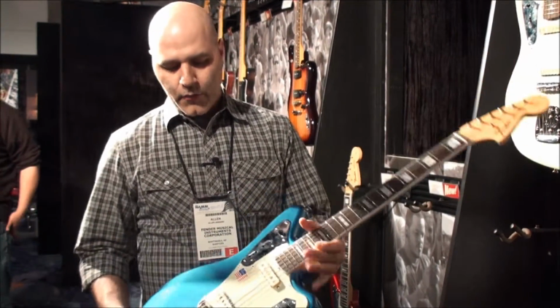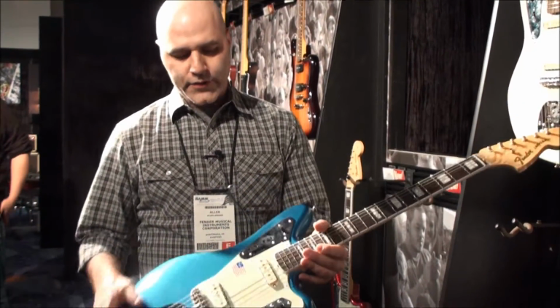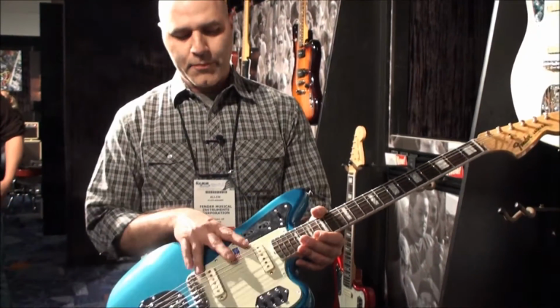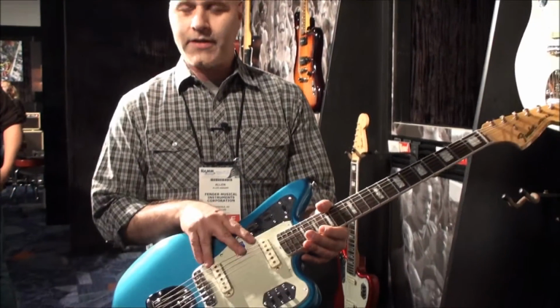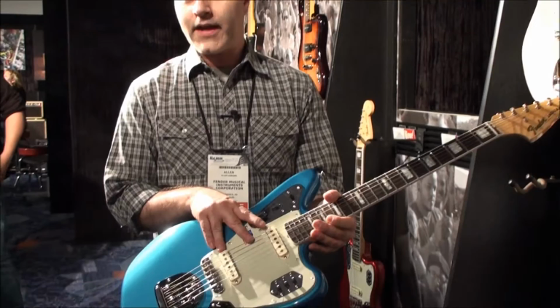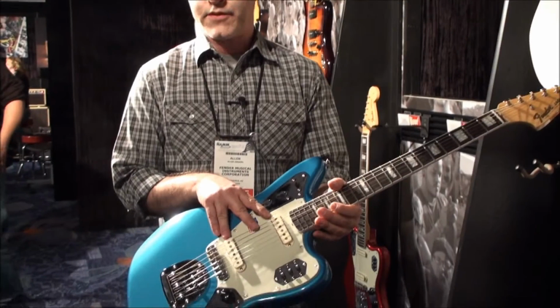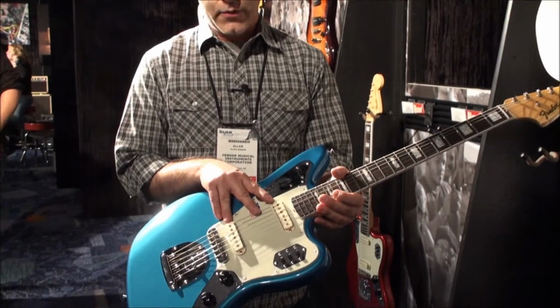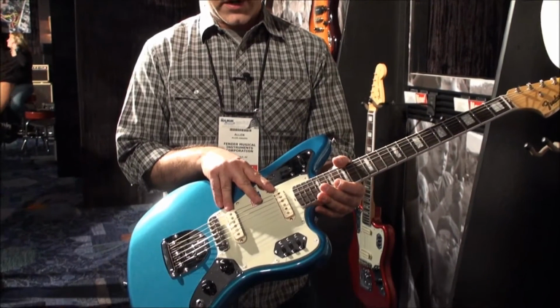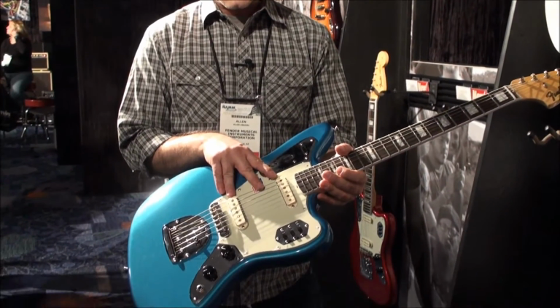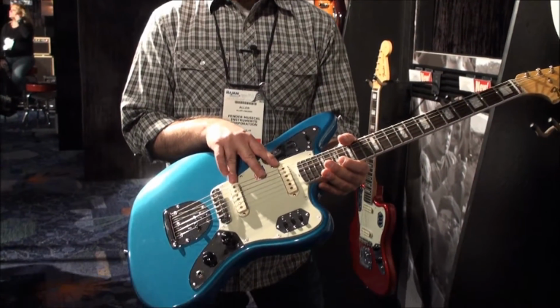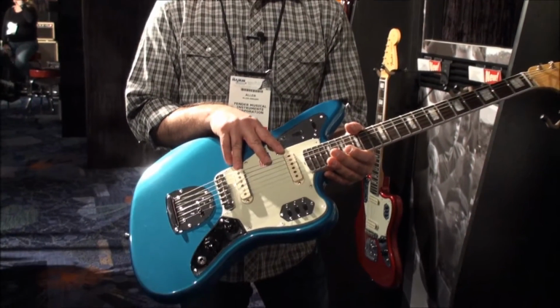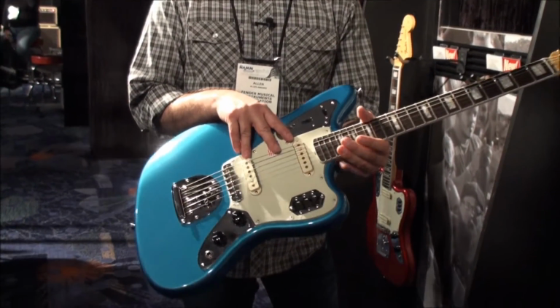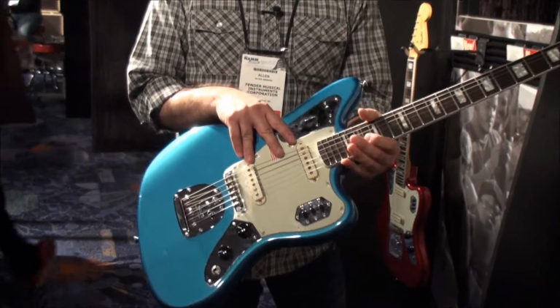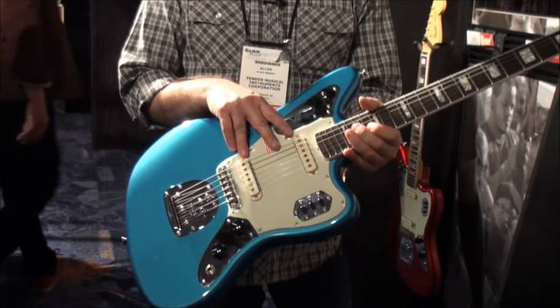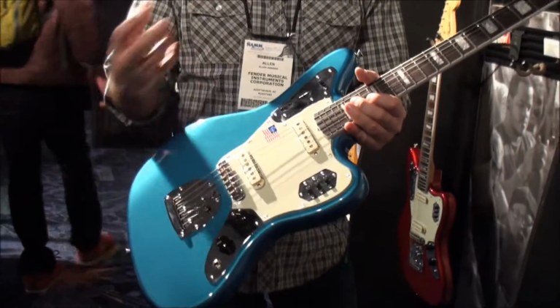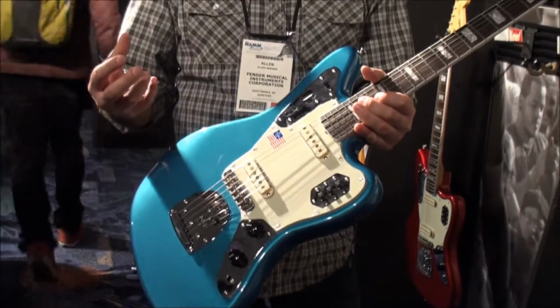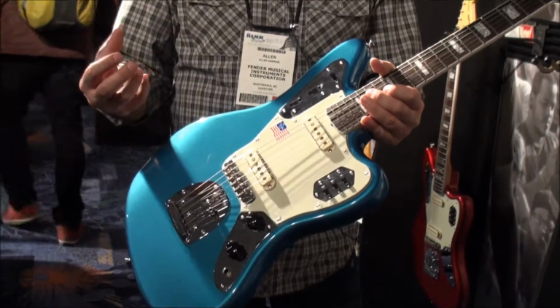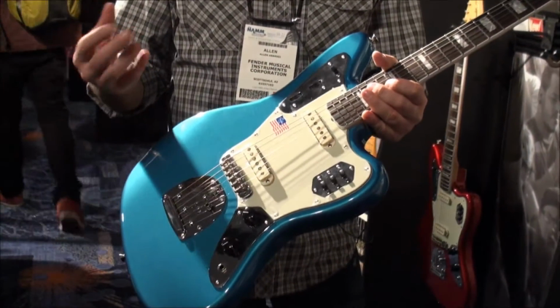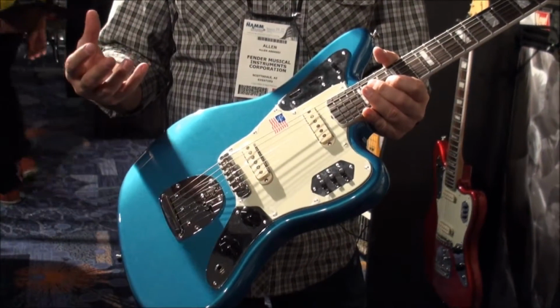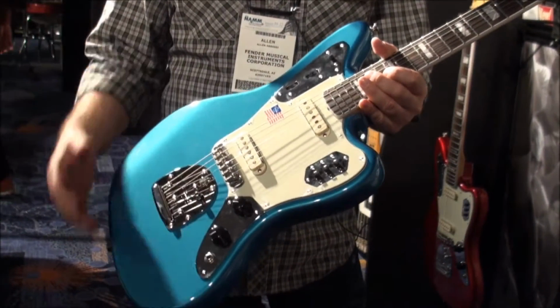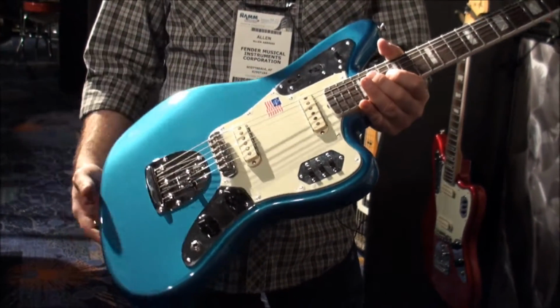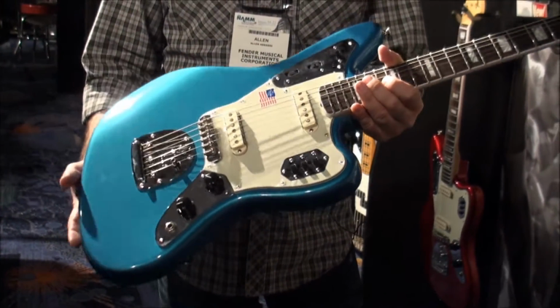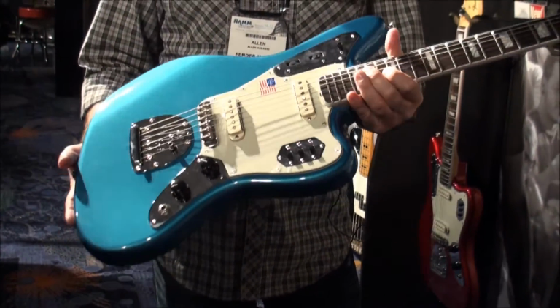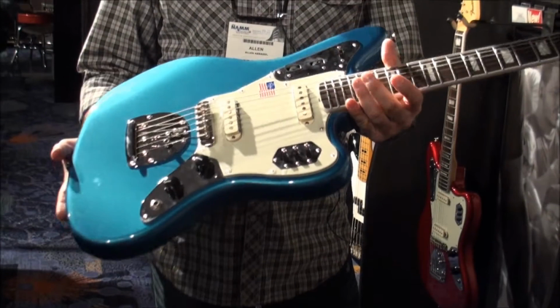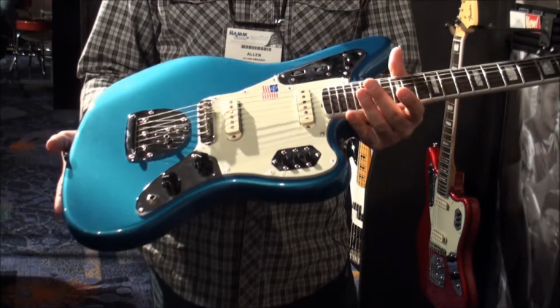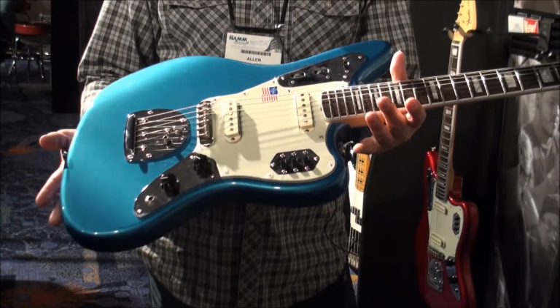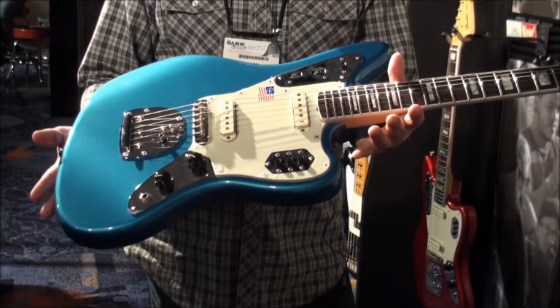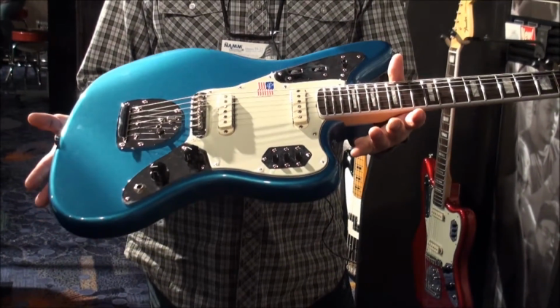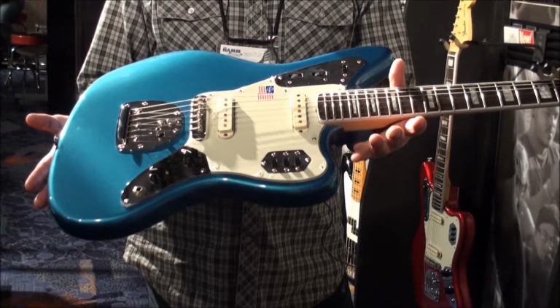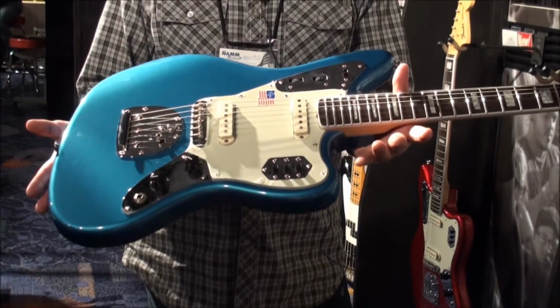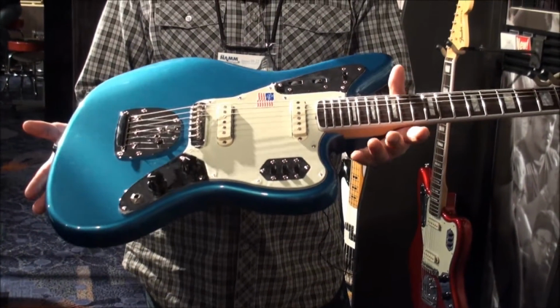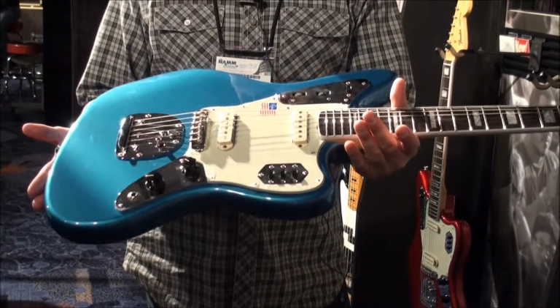We've also upgraded the pickups to our classic player Jaguar pickups that are a little bit hotter. They have more output, not quite as high-ending, and they're a little more overdrive and distortion friendly.